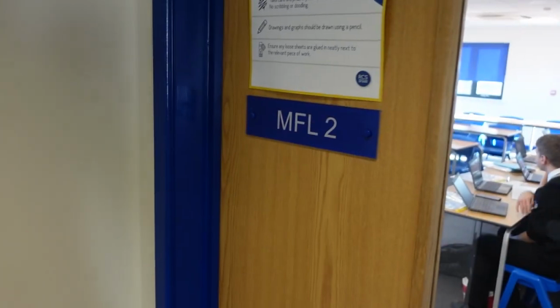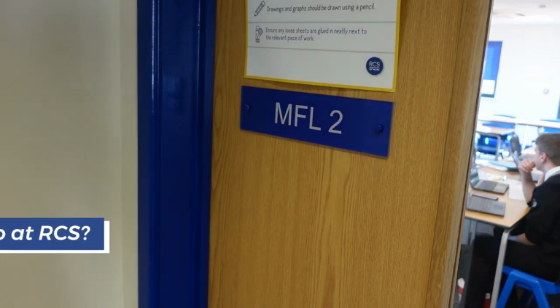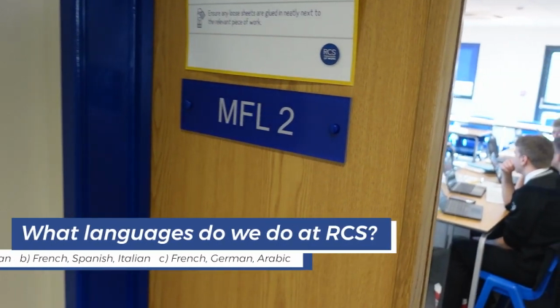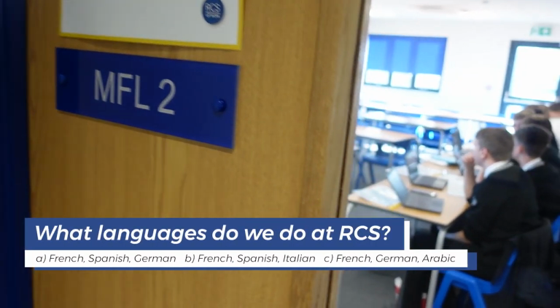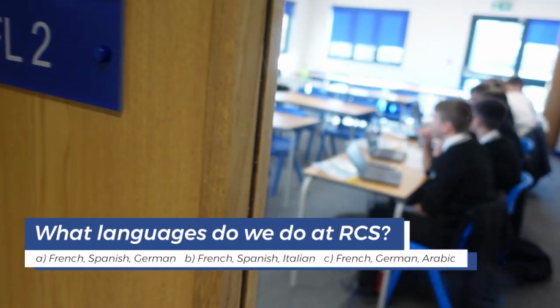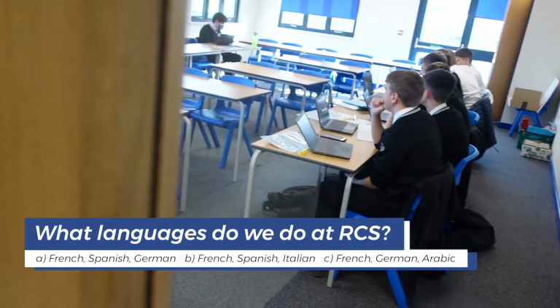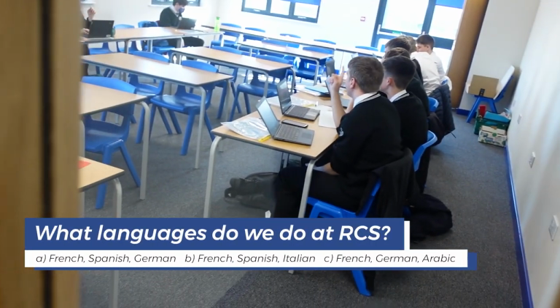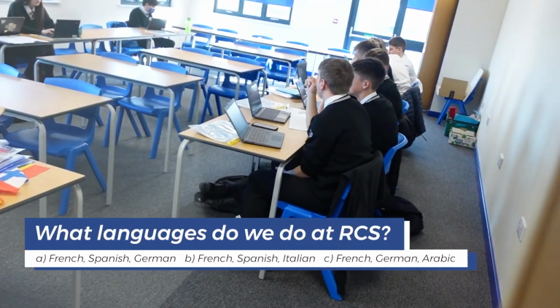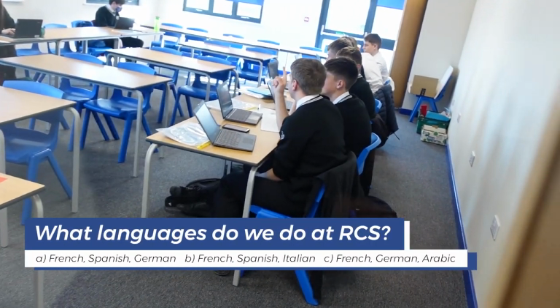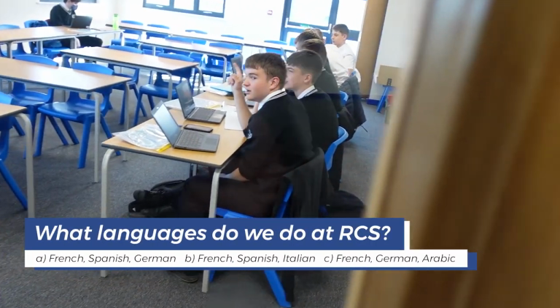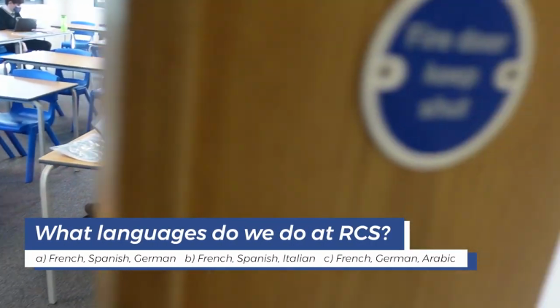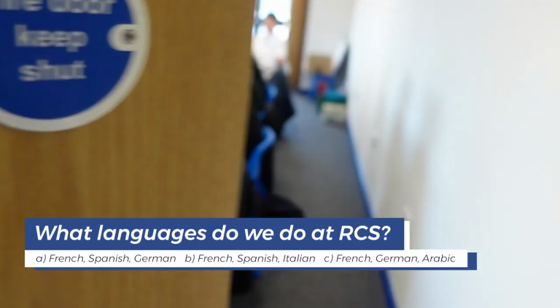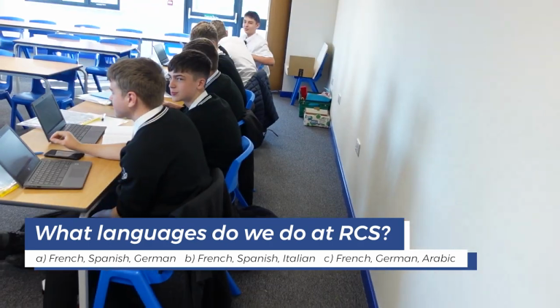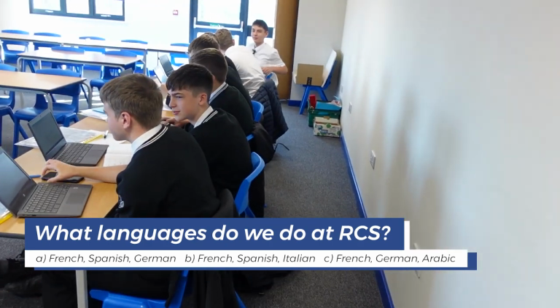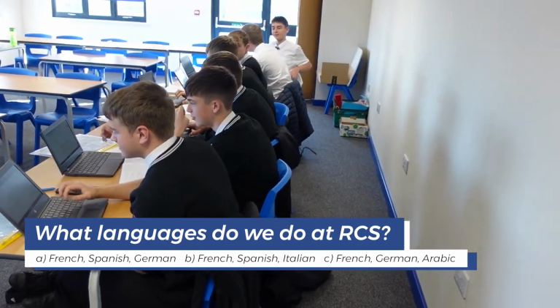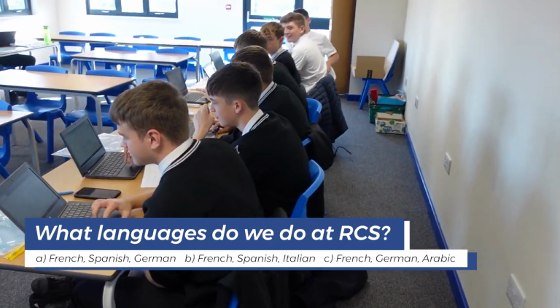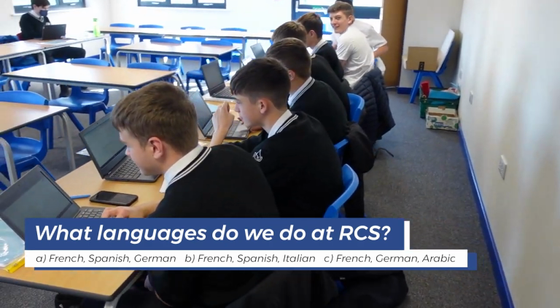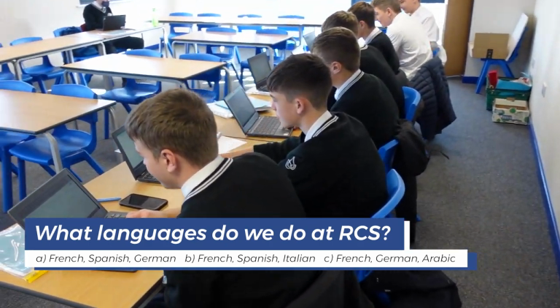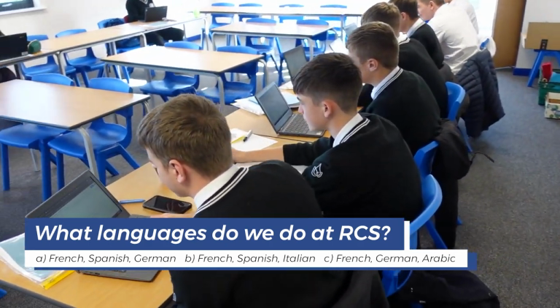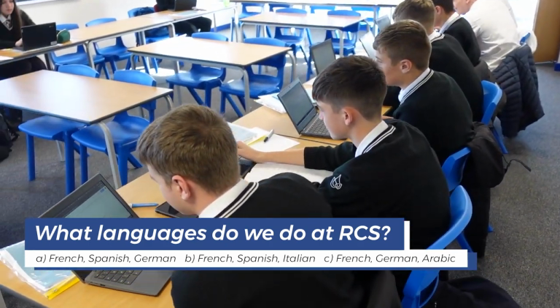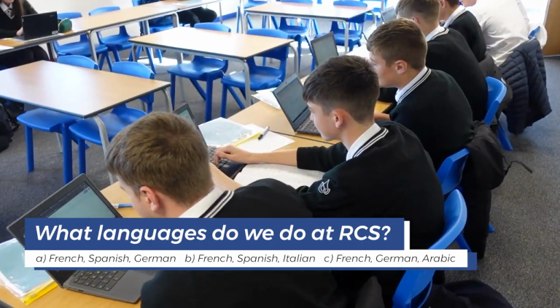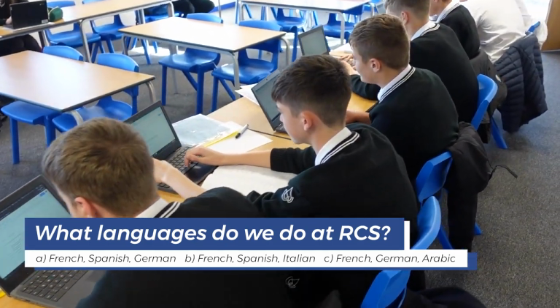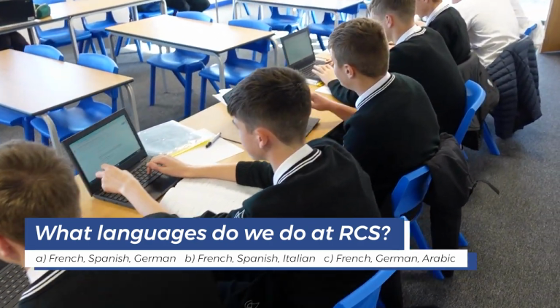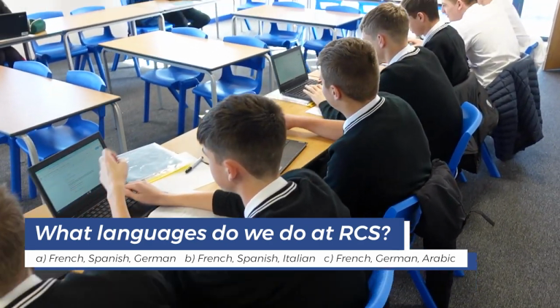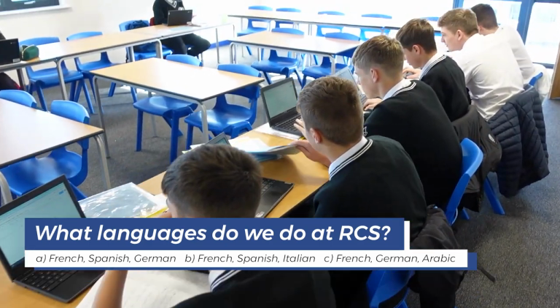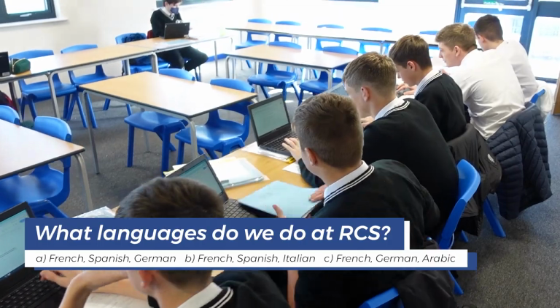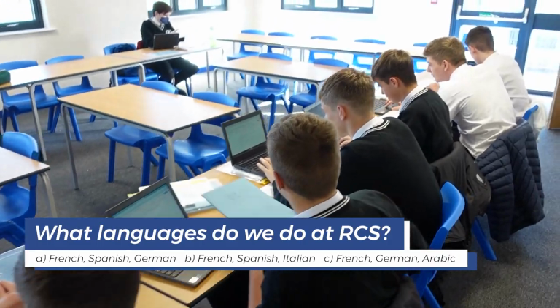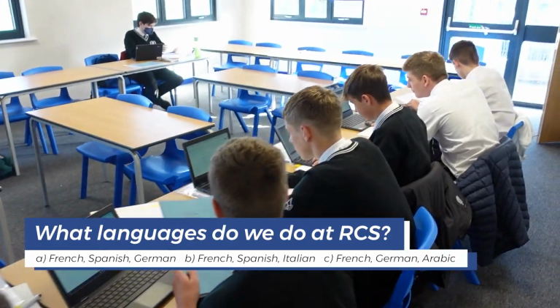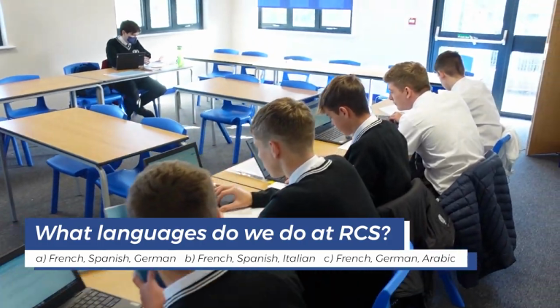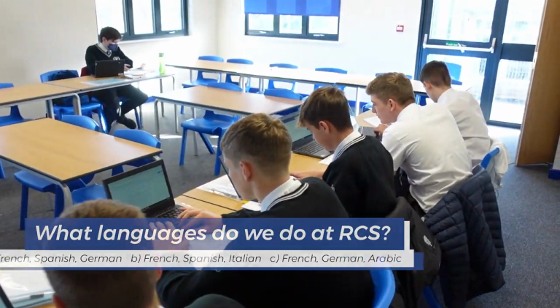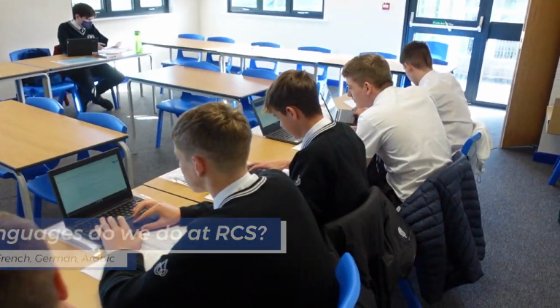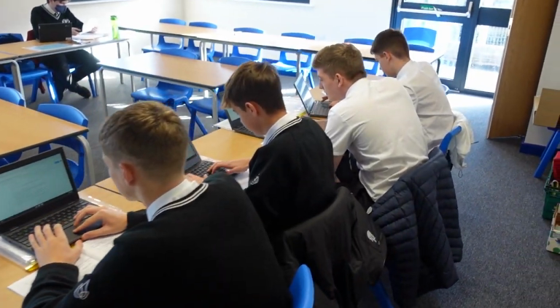The last and final question. What languages do we do at RCS? A. French, Spanish, German. B. French, Spanish, Italian. Or C. French, German and Arabic.